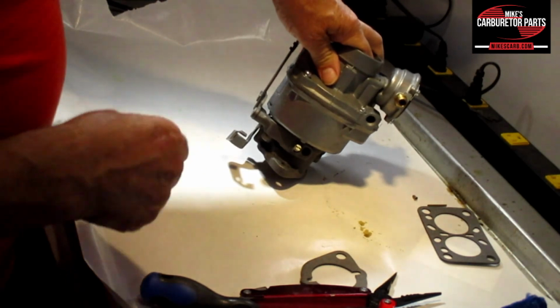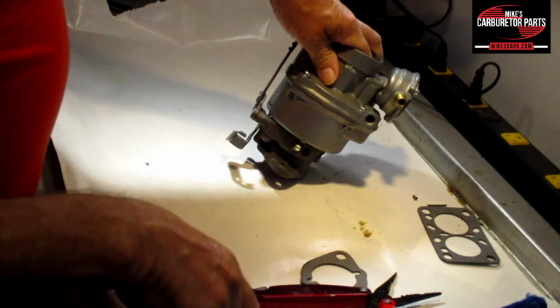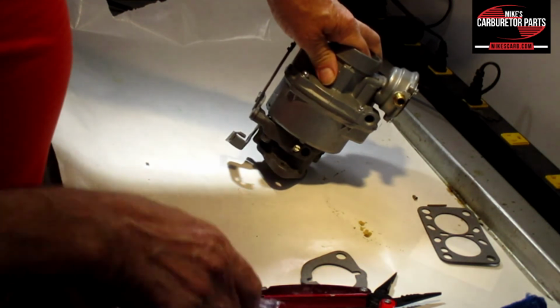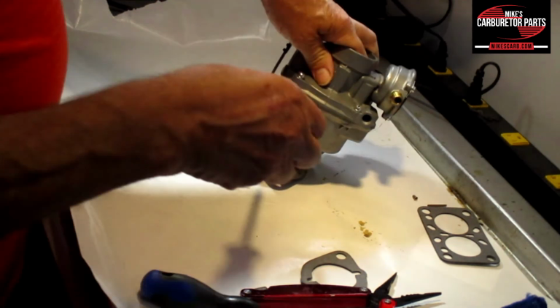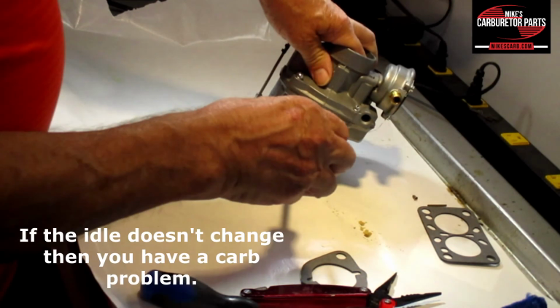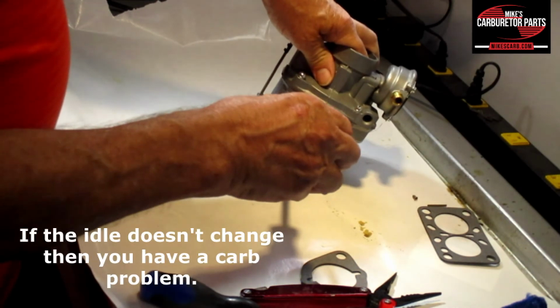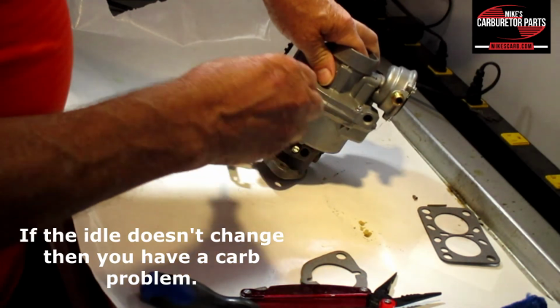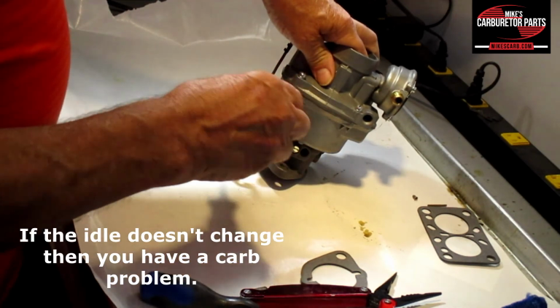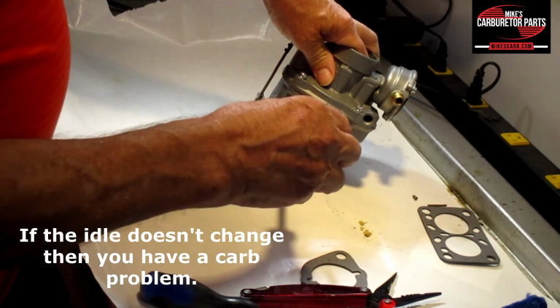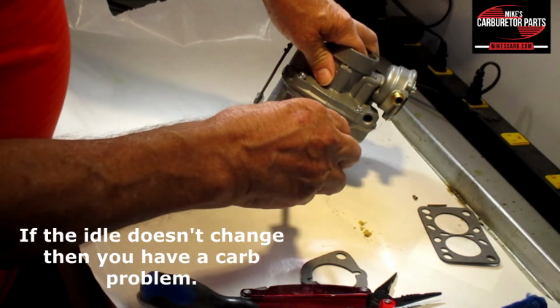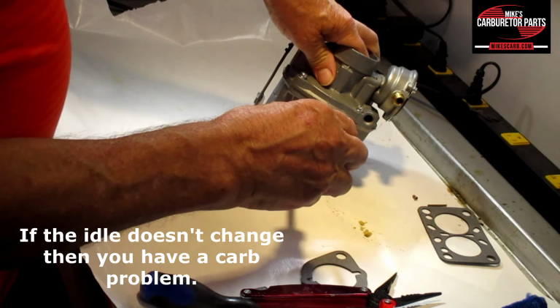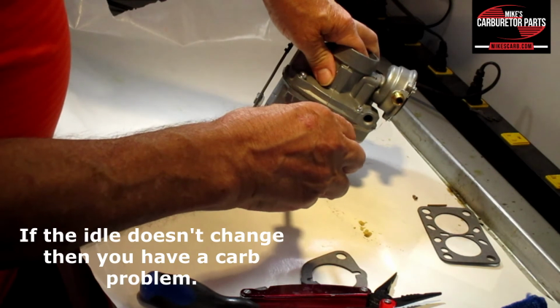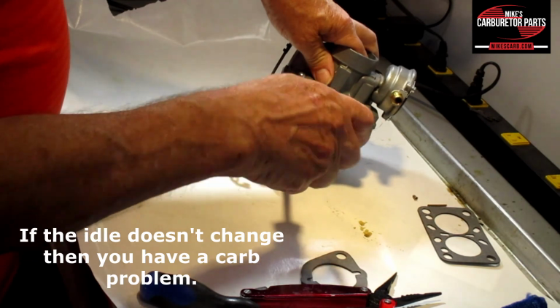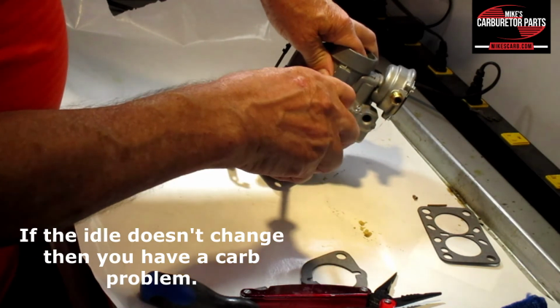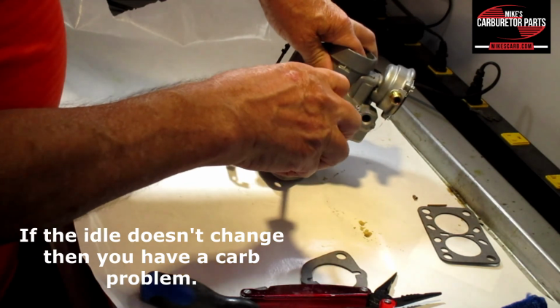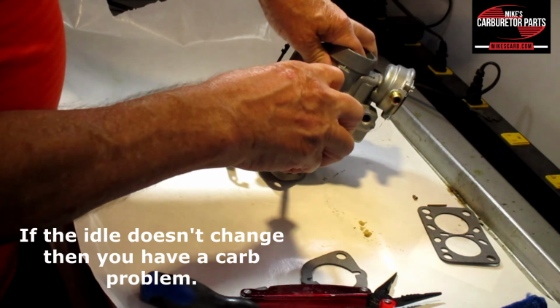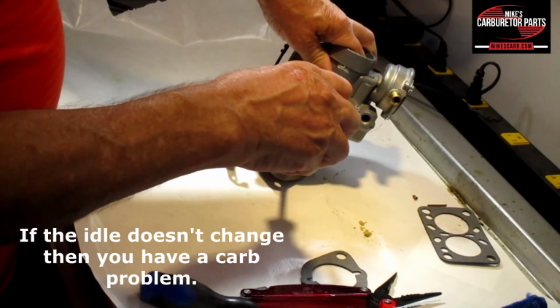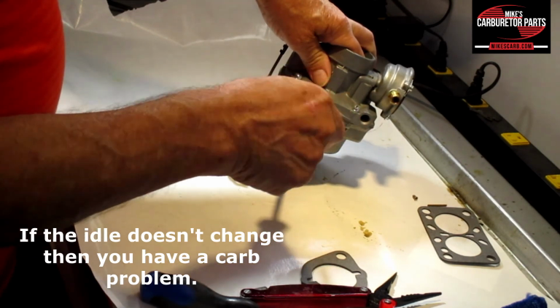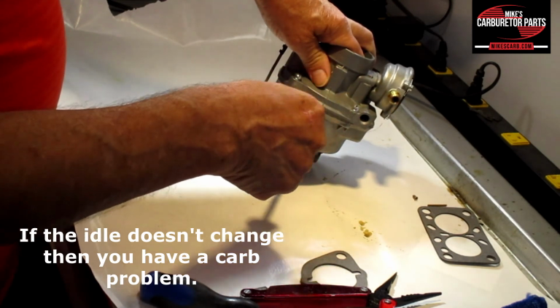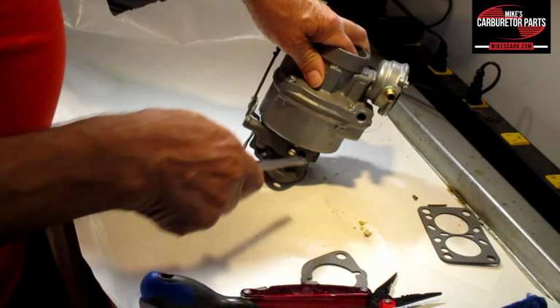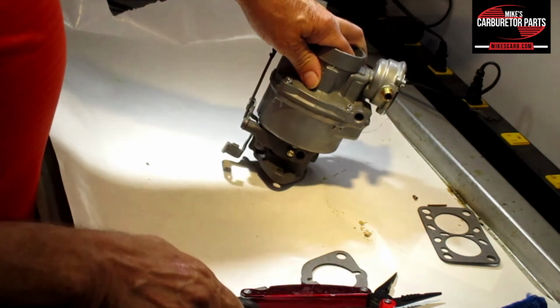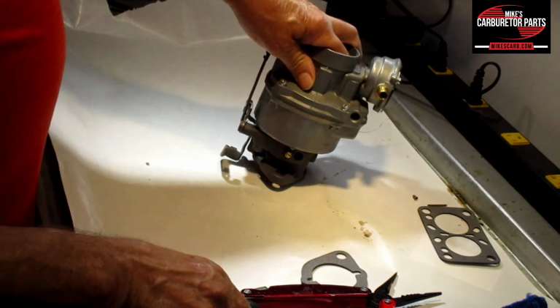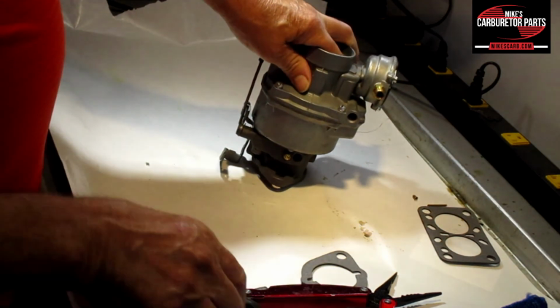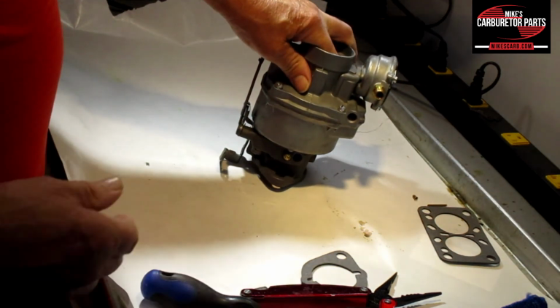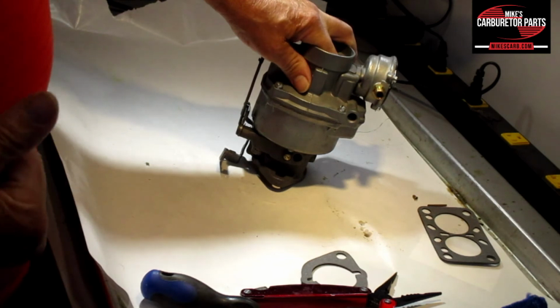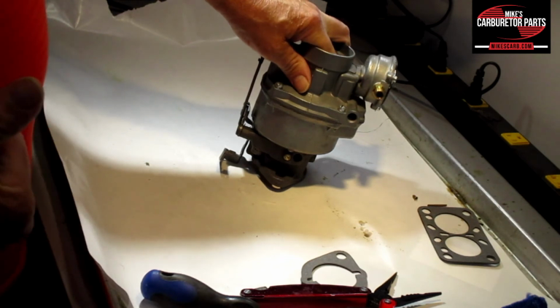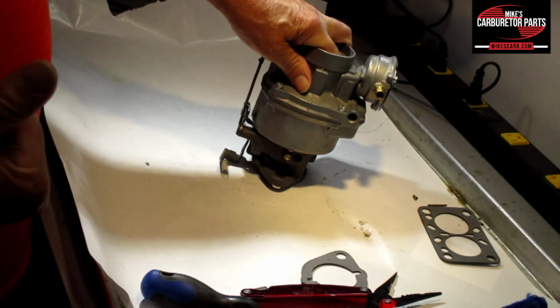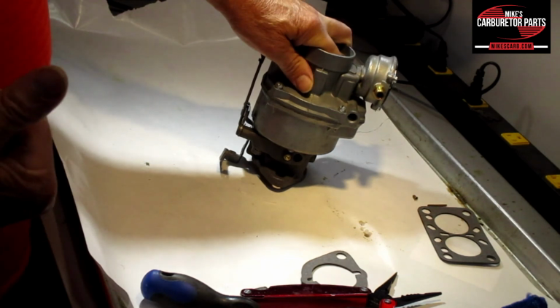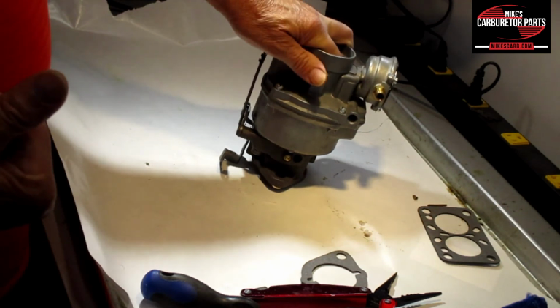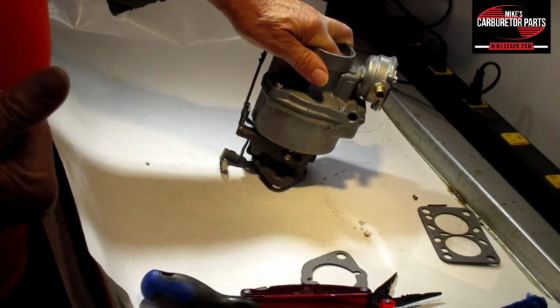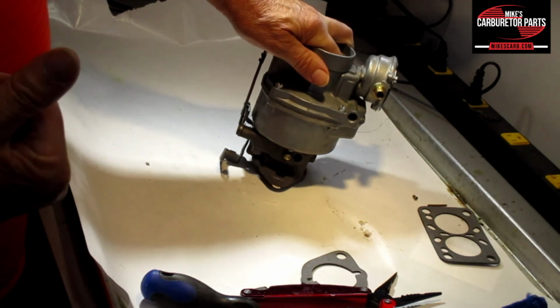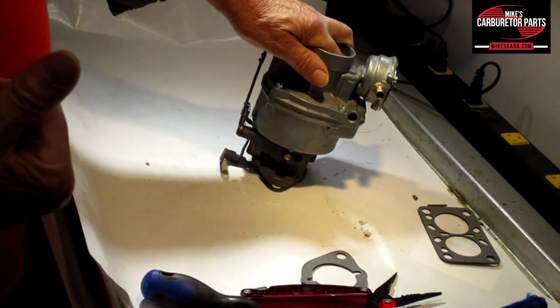At idle speed with the engine warmed up, adjust the idle mixture screw either way — a quarter turn at a time — until you get the smoothest idle and the best RPM.